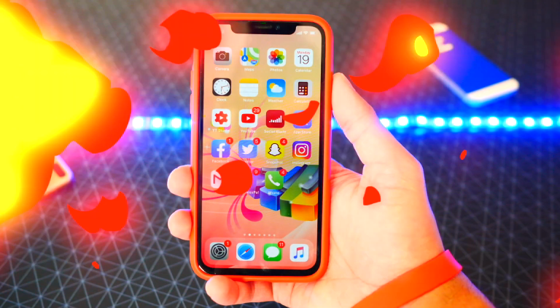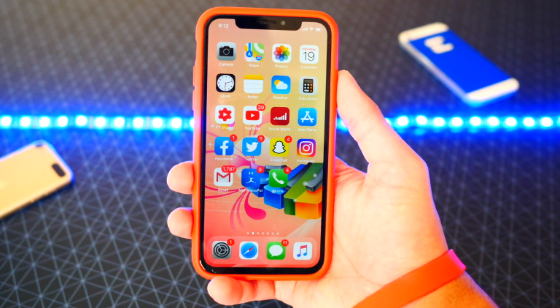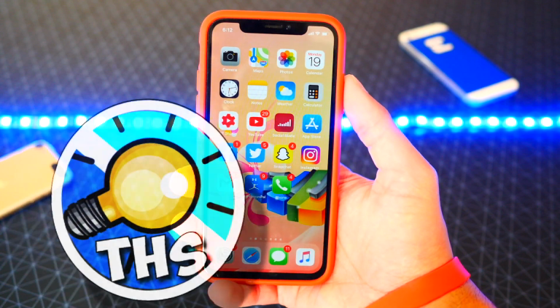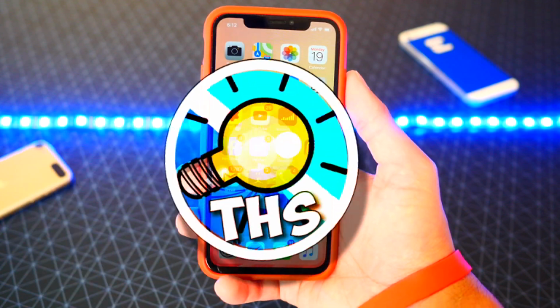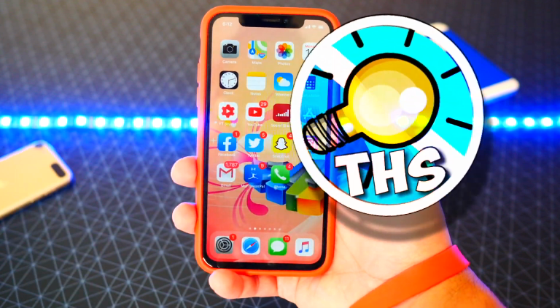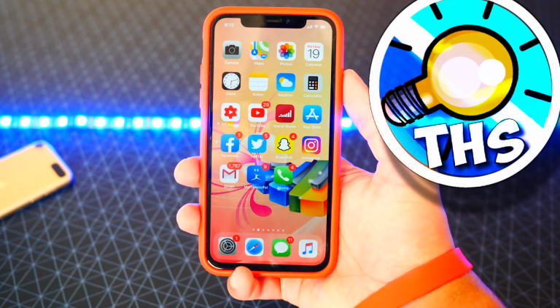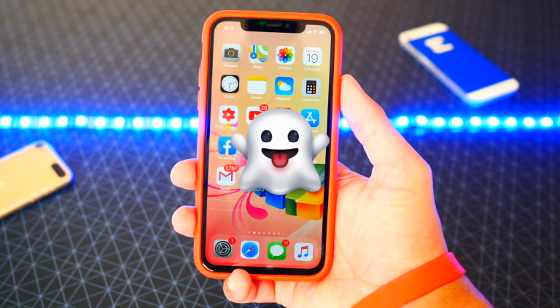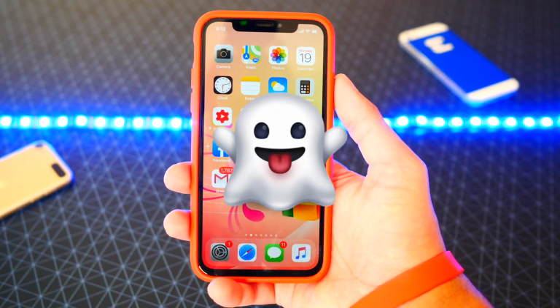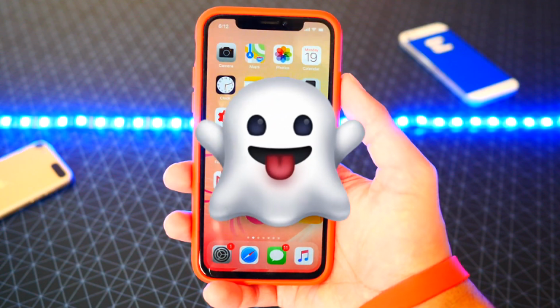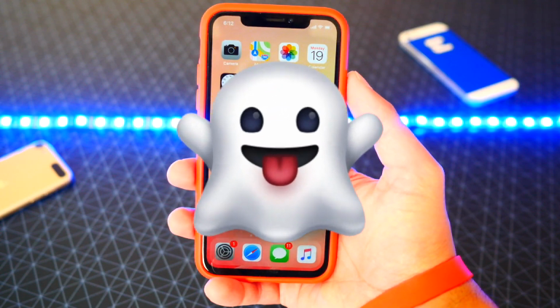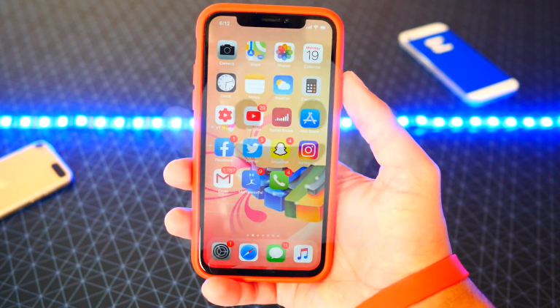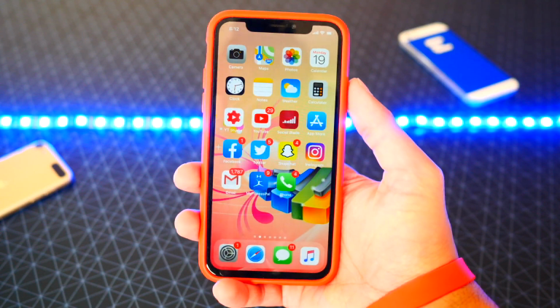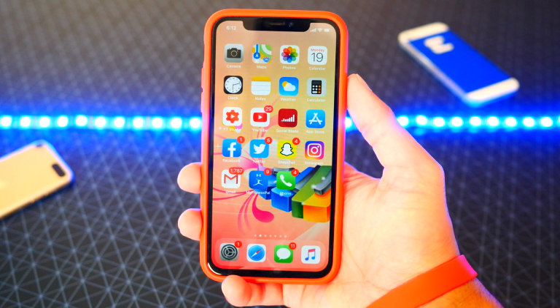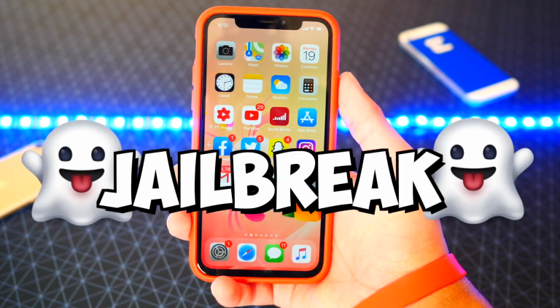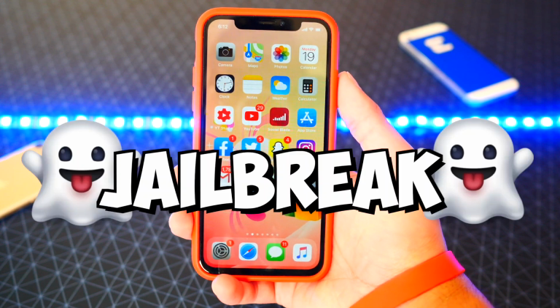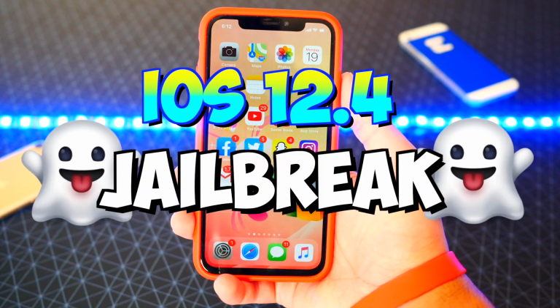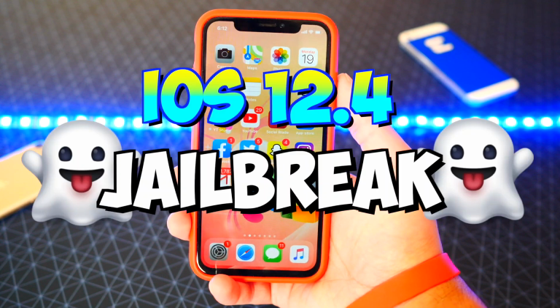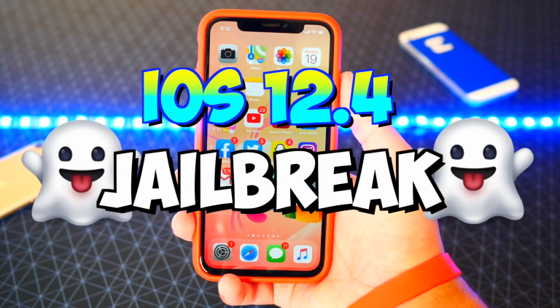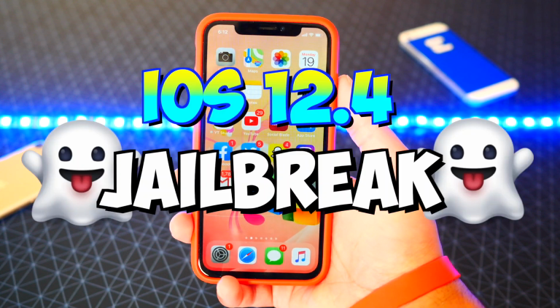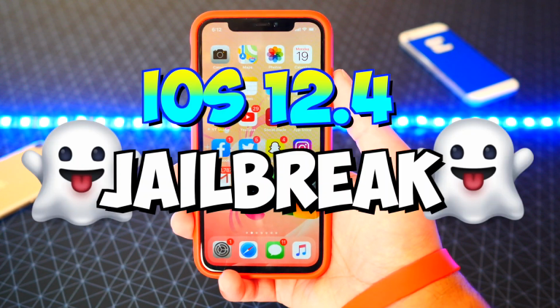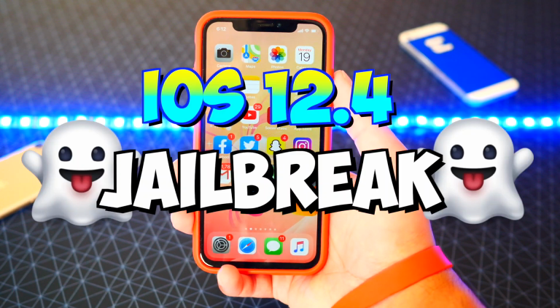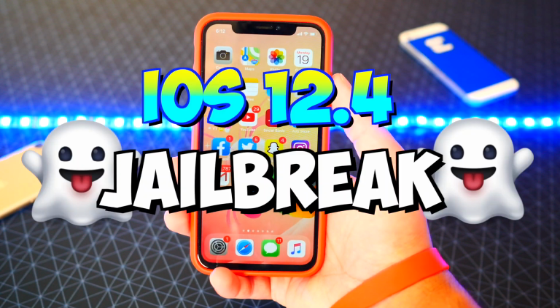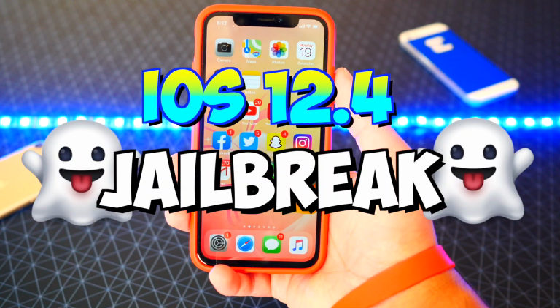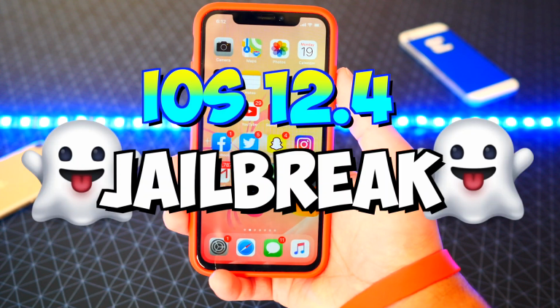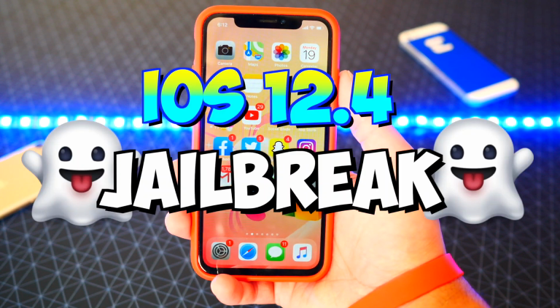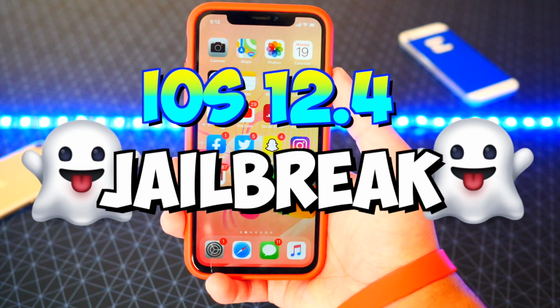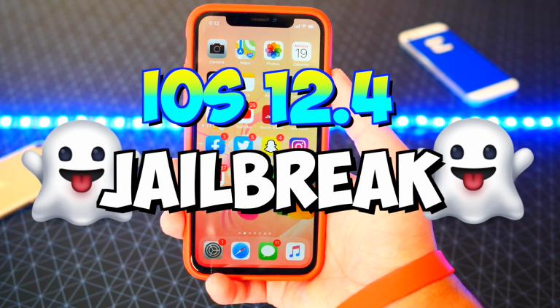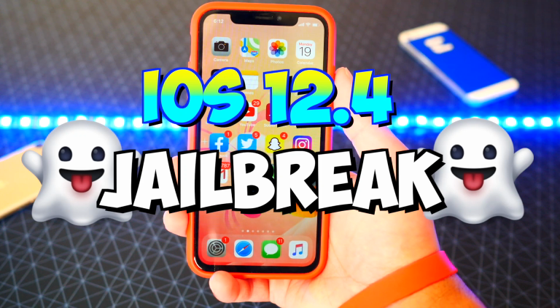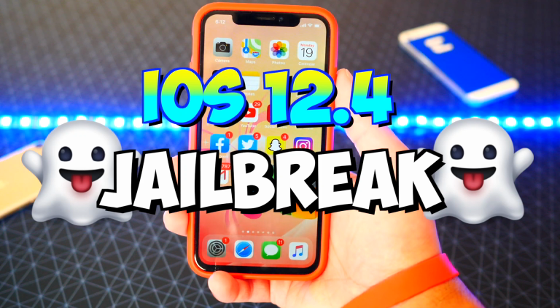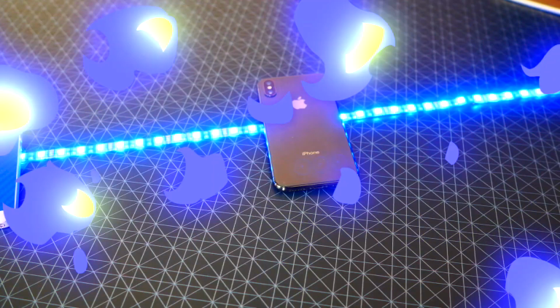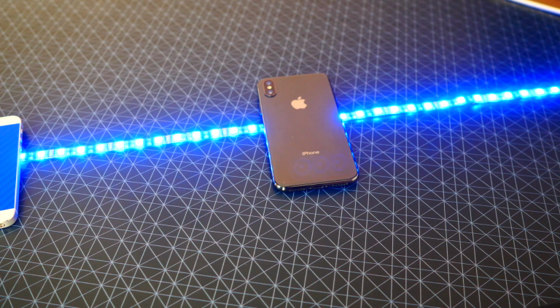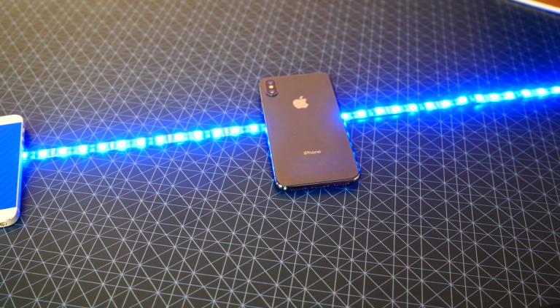What's up guys, the Hack Spot here — oh my gosh, I can't believe it. We now have a jailbreak for iOS 12.4 again! It dropped out of nowhere, so let's jump right in.